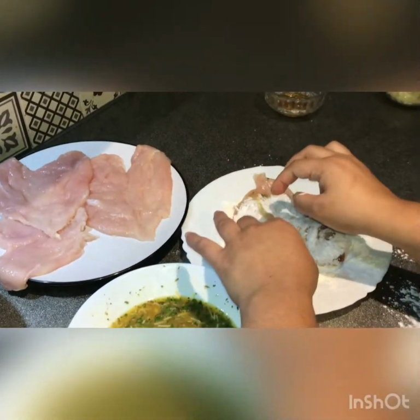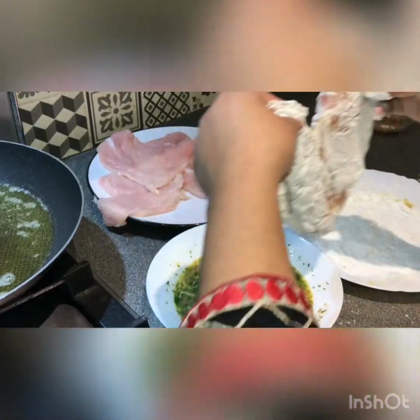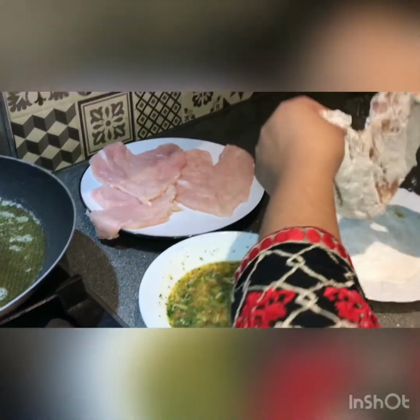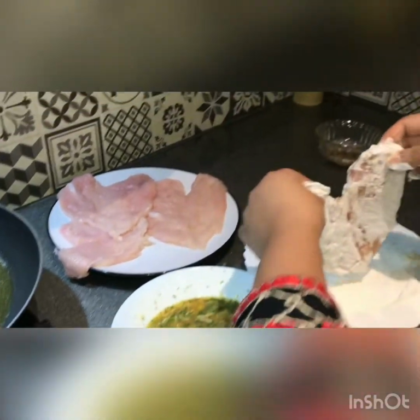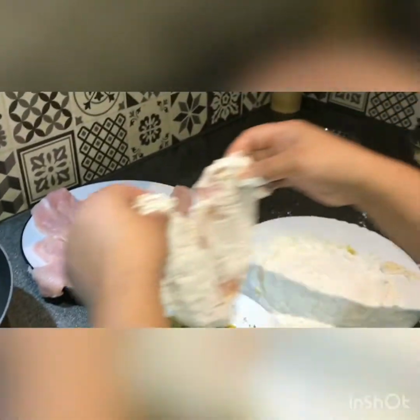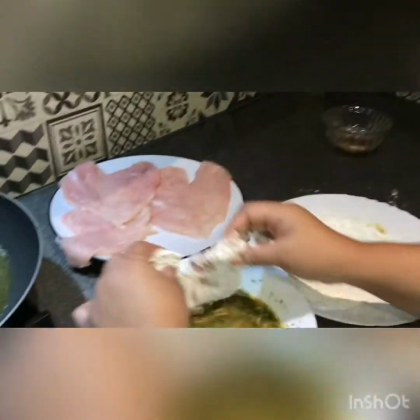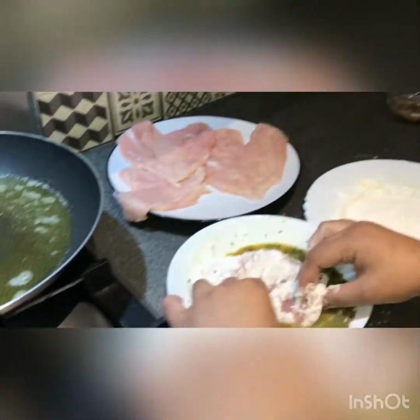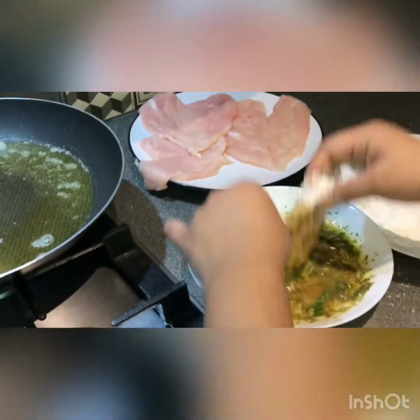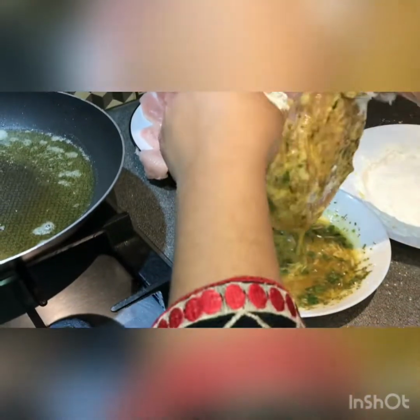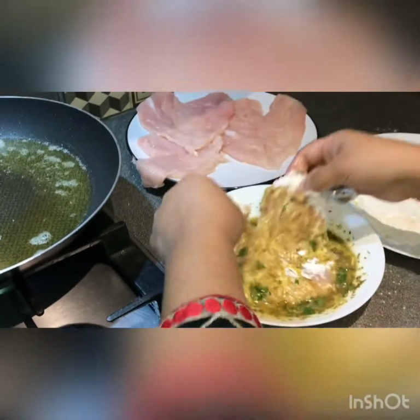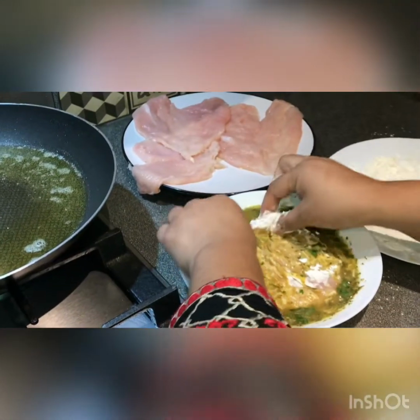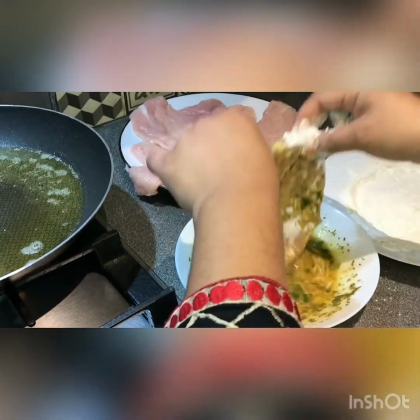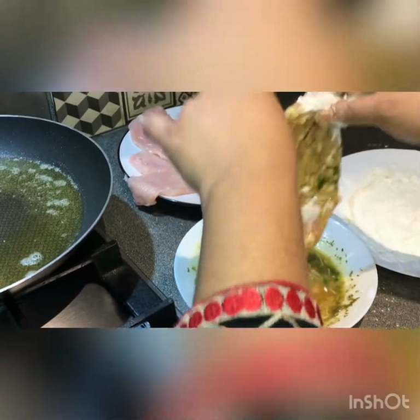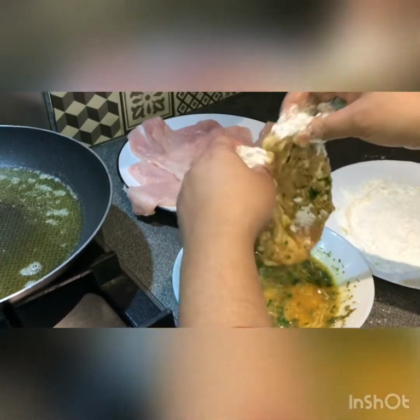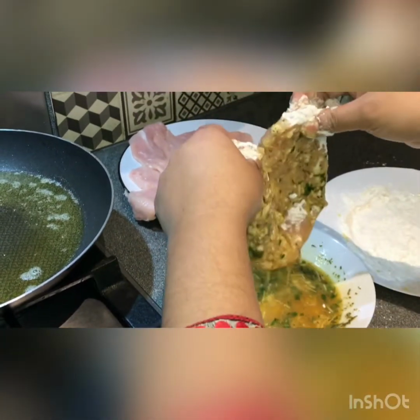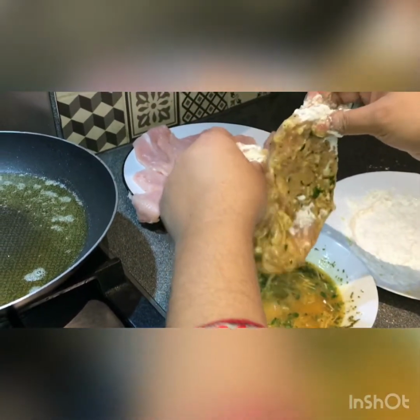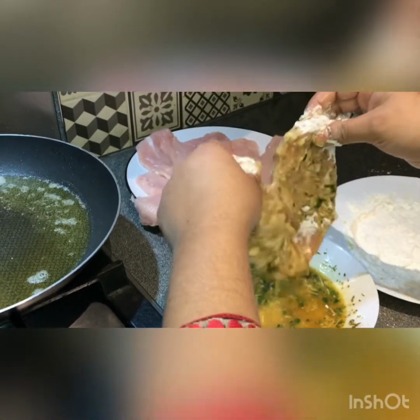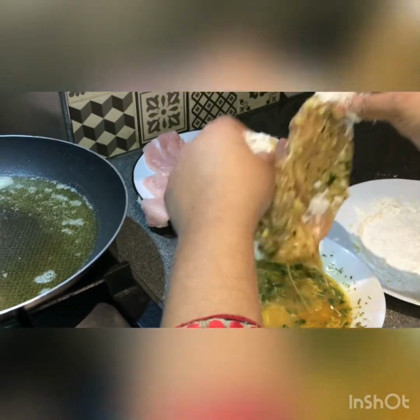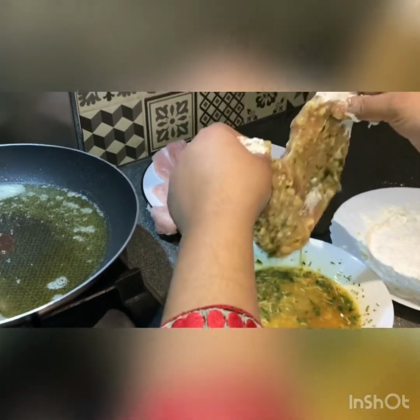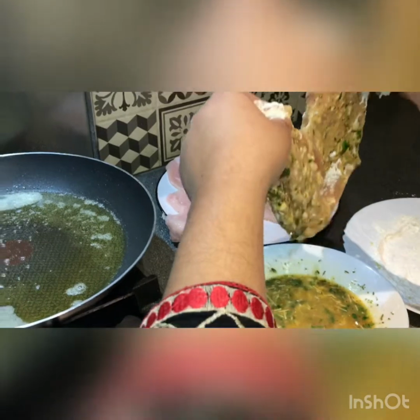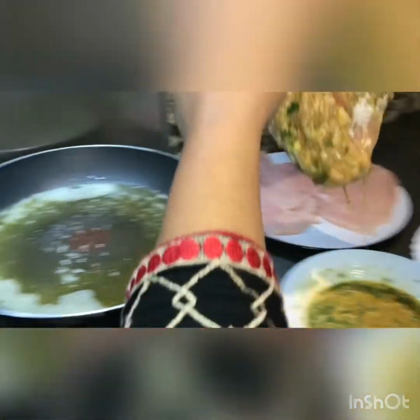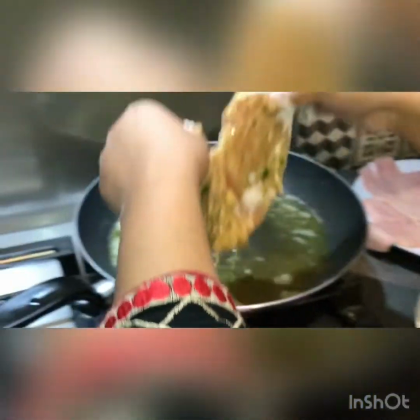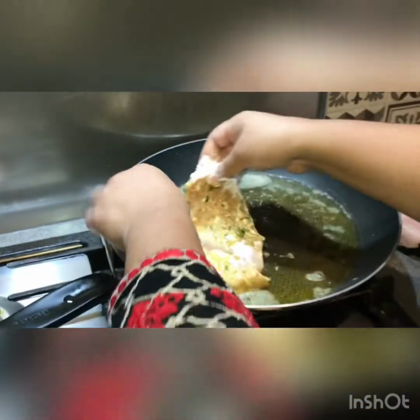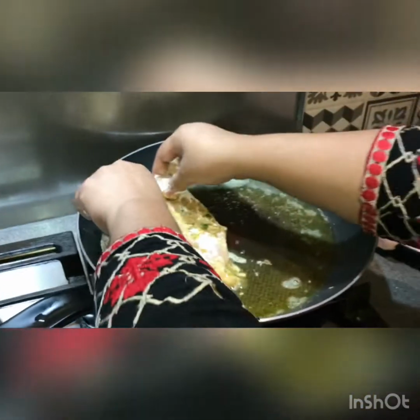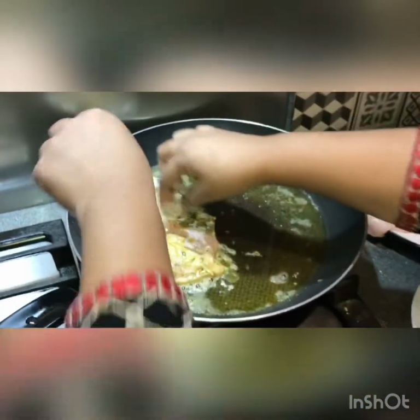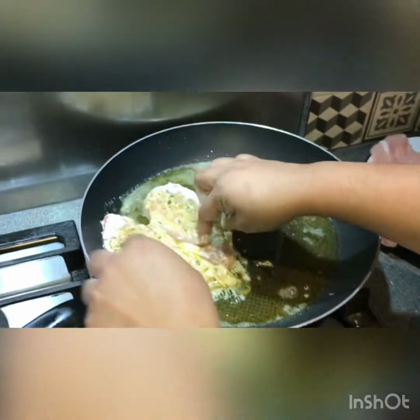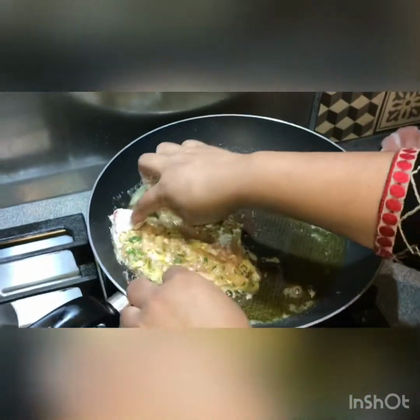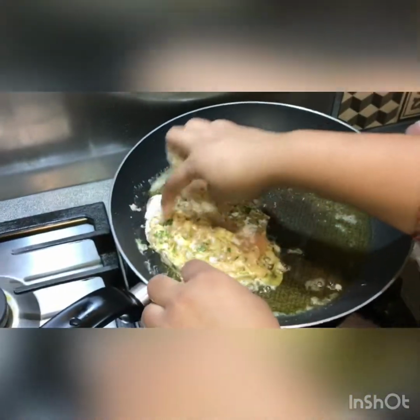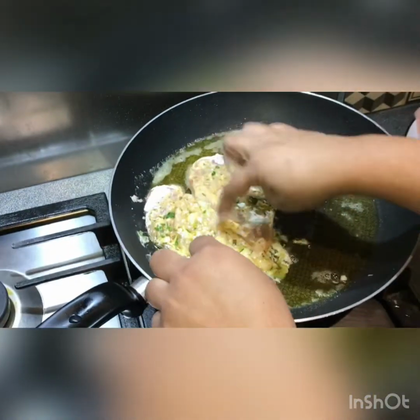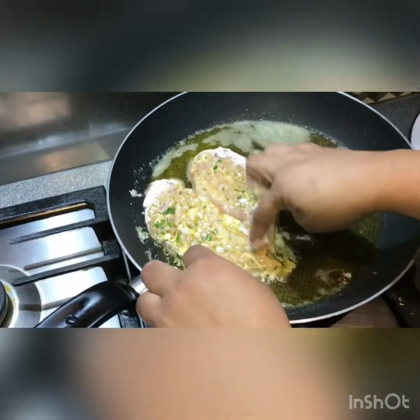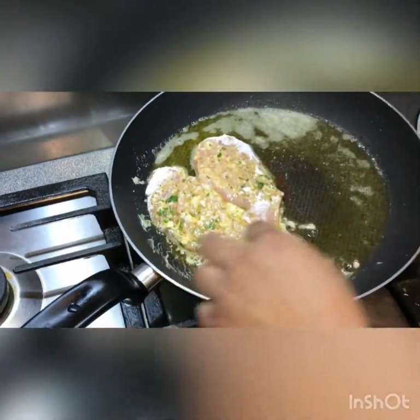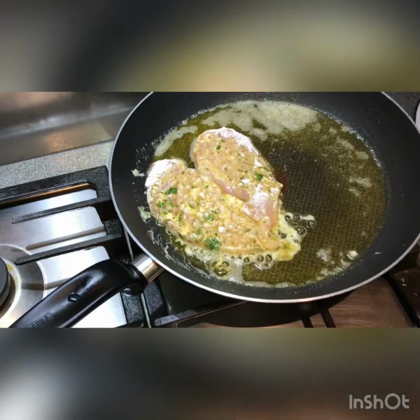The flour coating is ready. We will coat the chicken pieces with this flour. We will use this to prepare the chicken for frying.